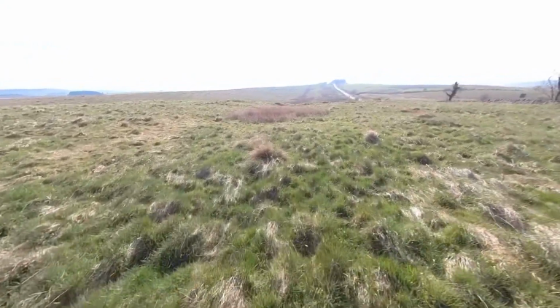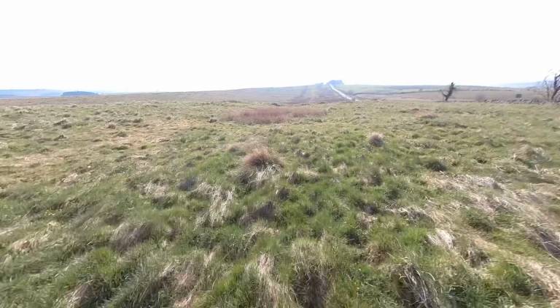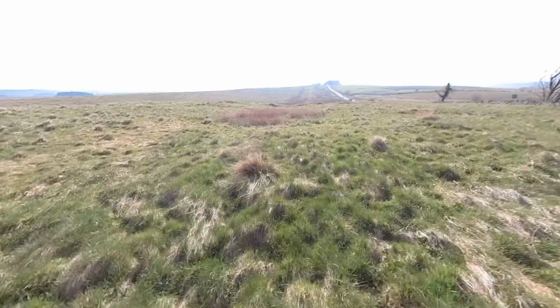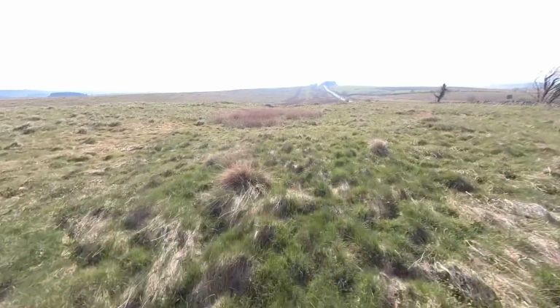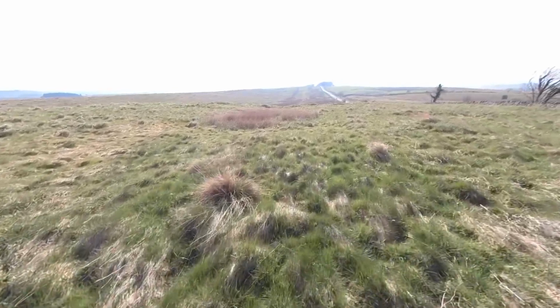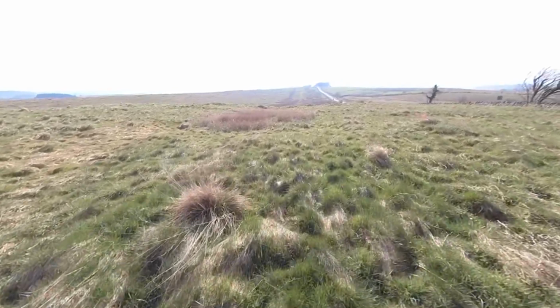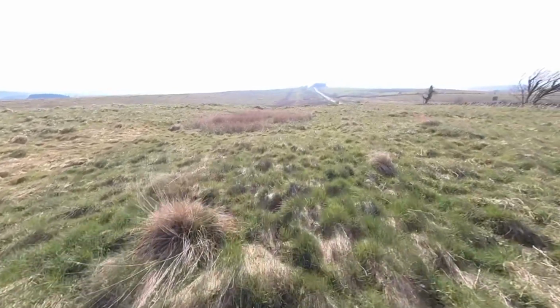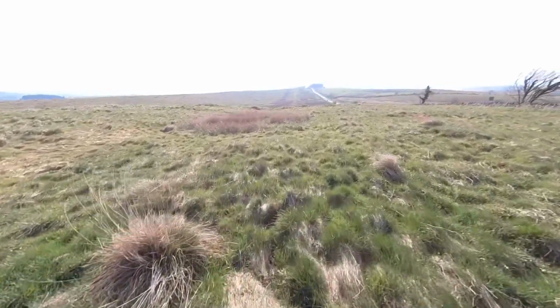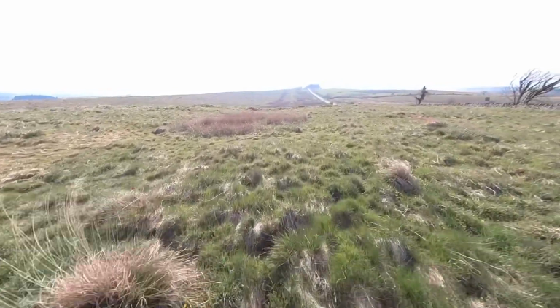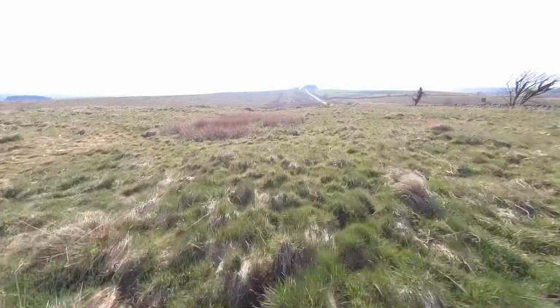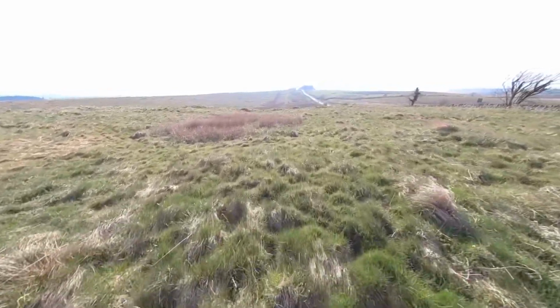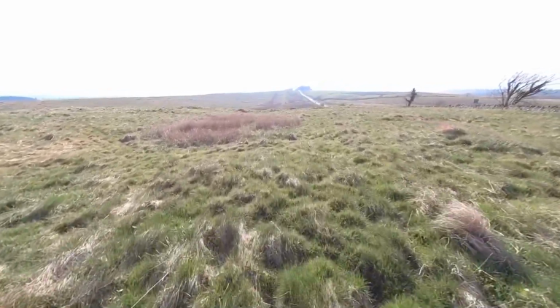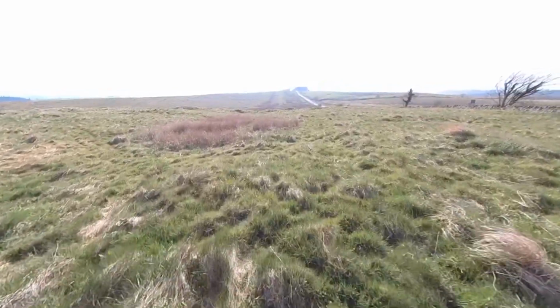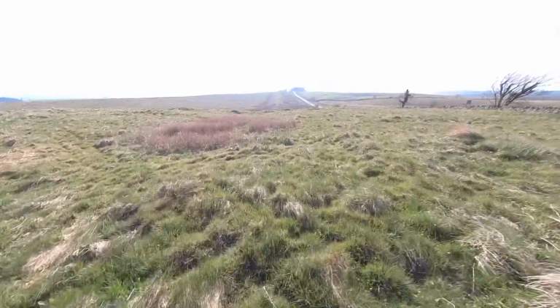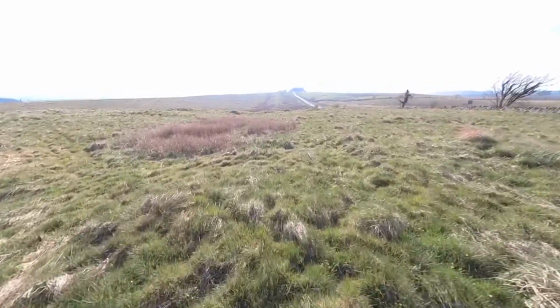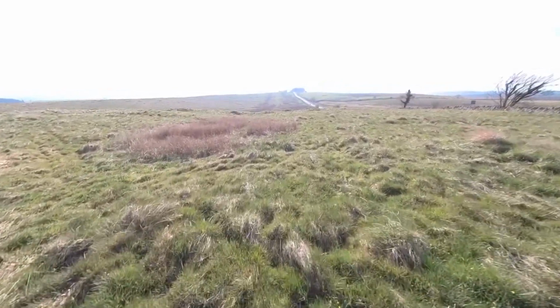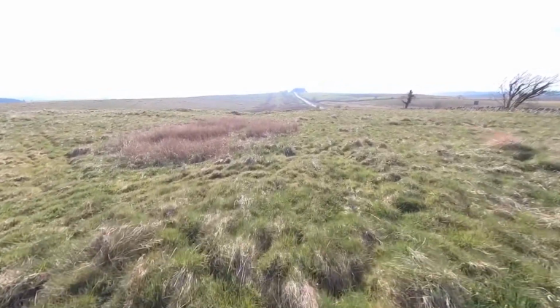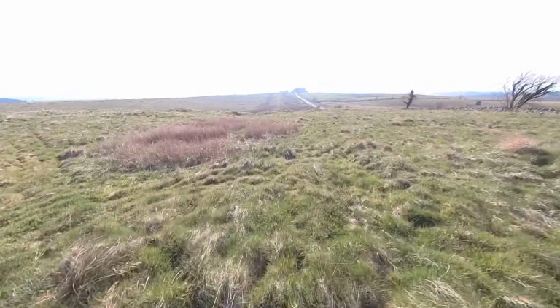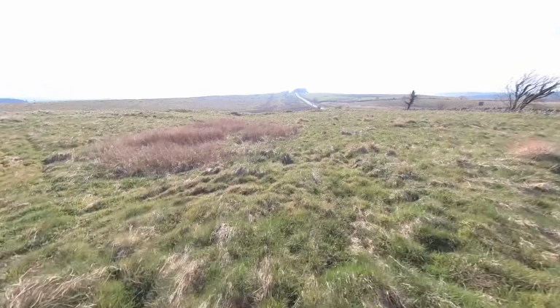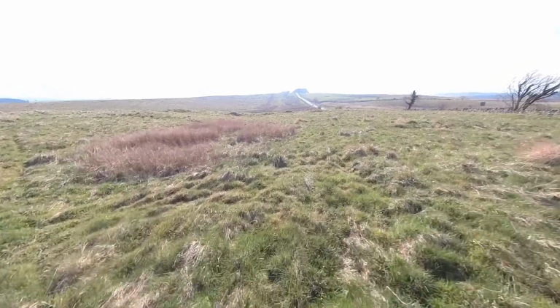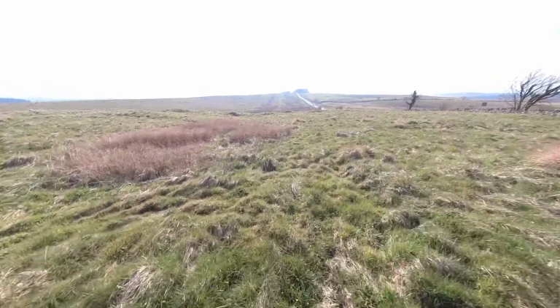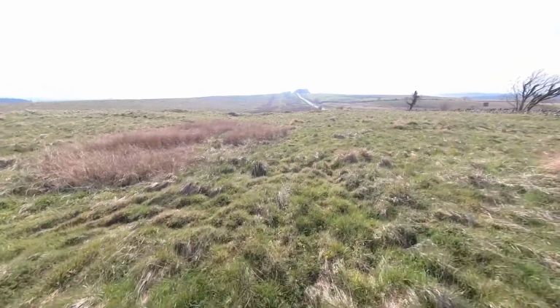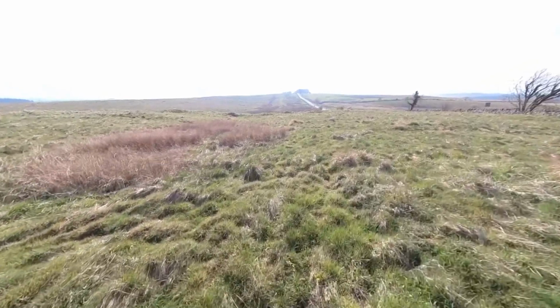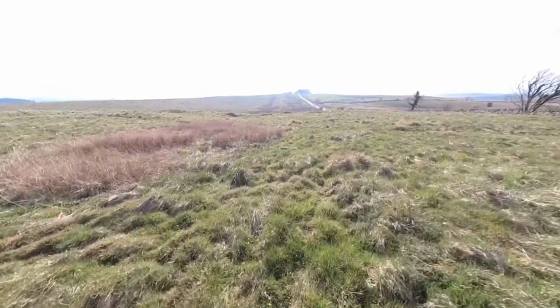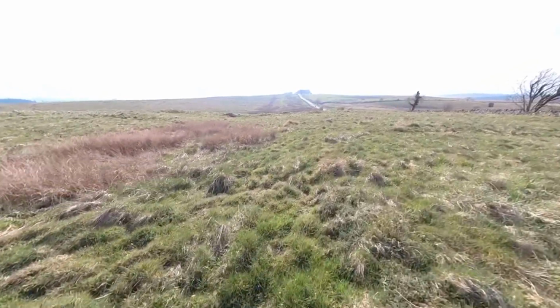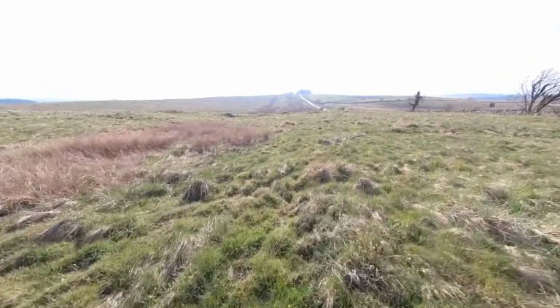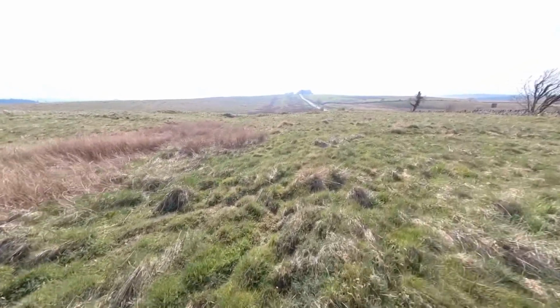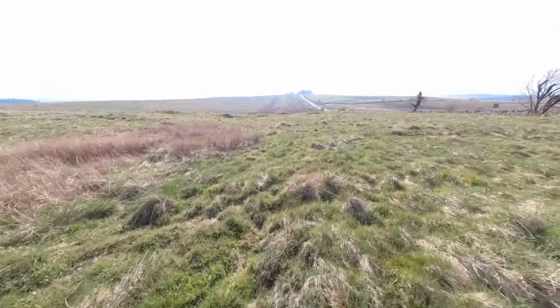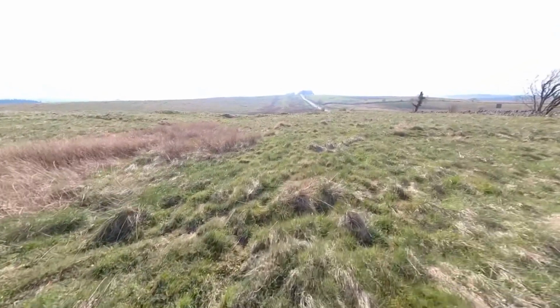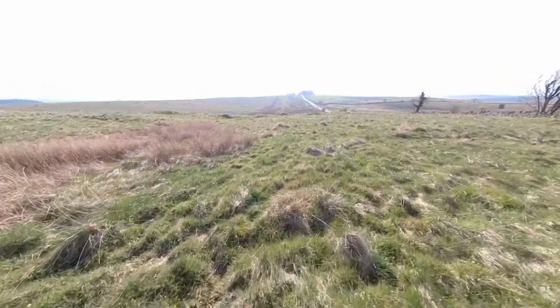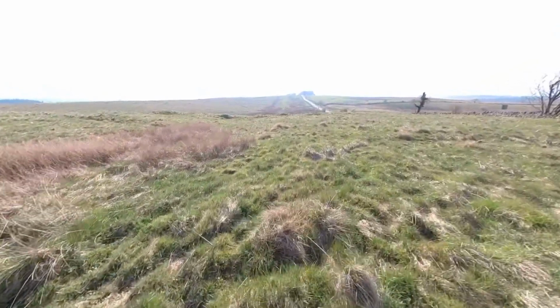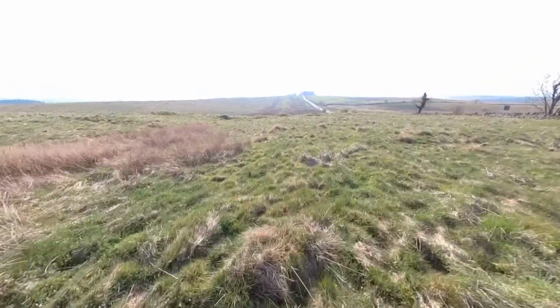I'm just heading towards the west gate now, with the Vallum running alongside the military road ahead. We'll just take a look at the remains of what's left of the west gate.